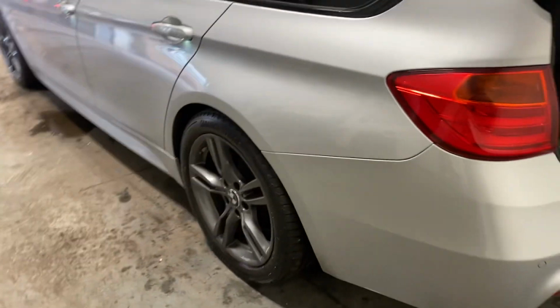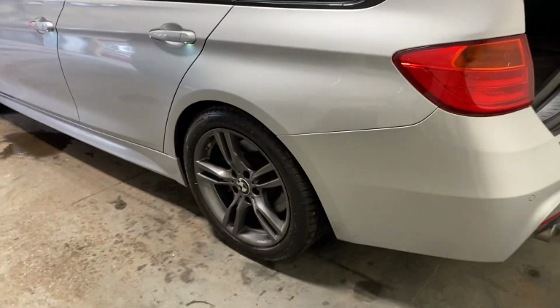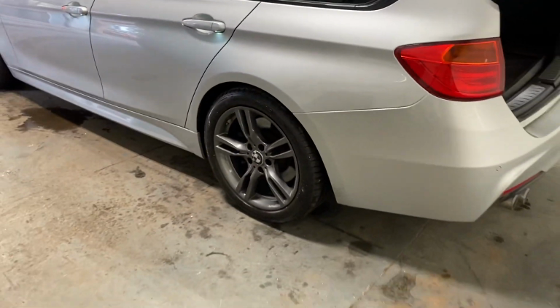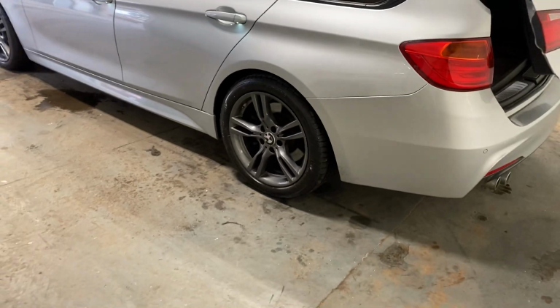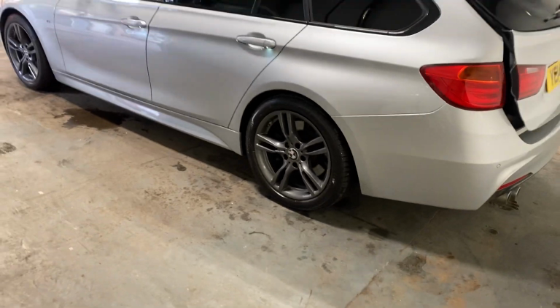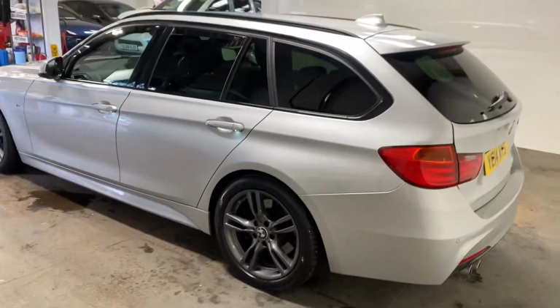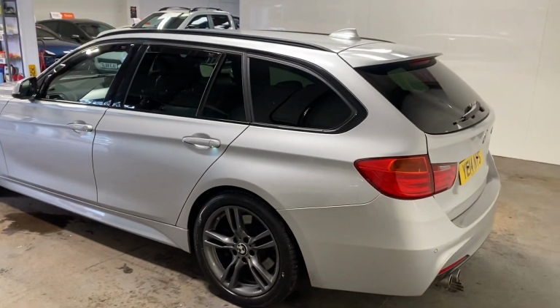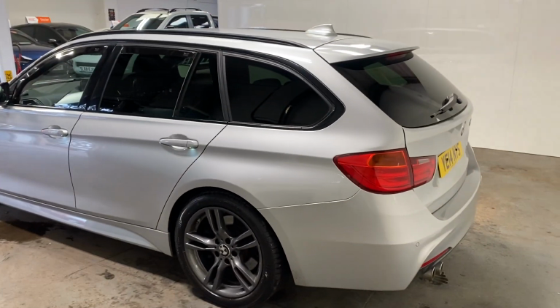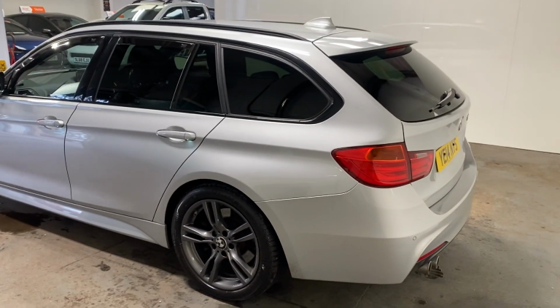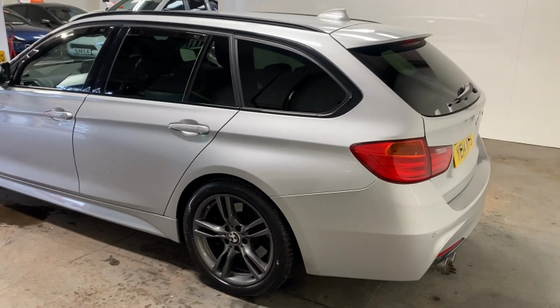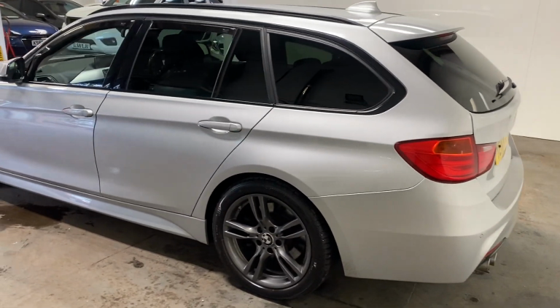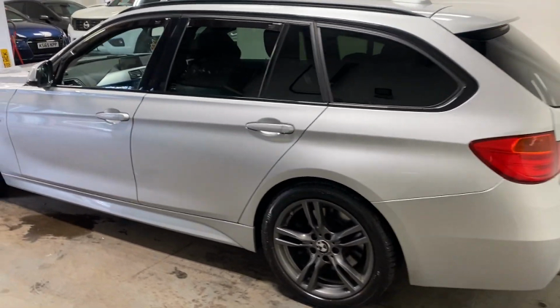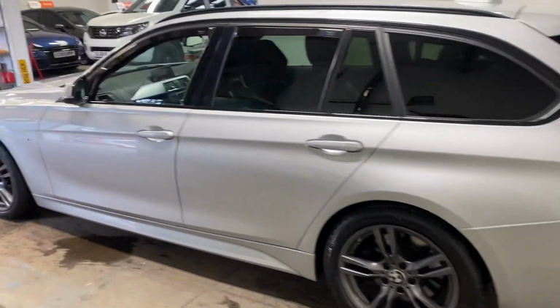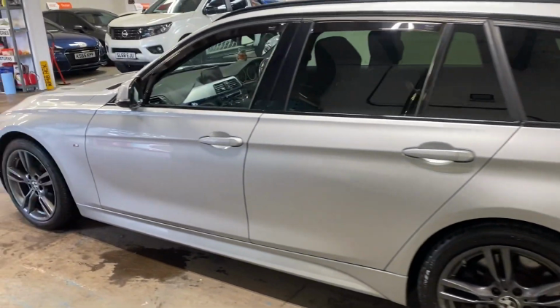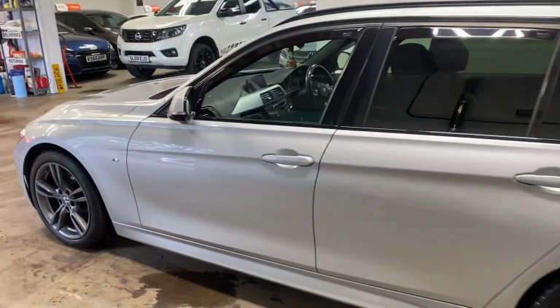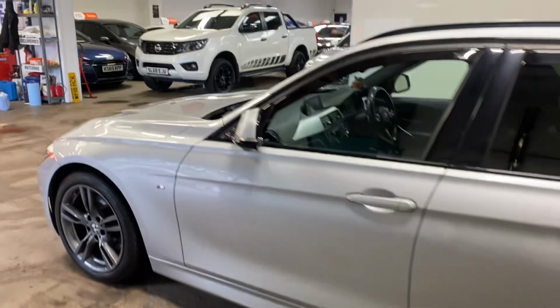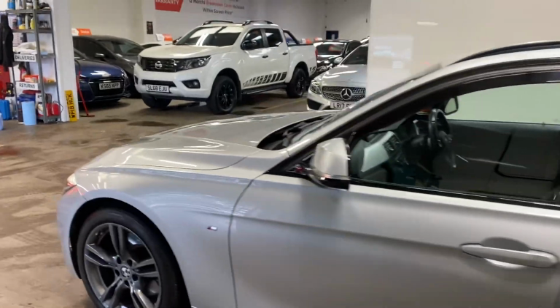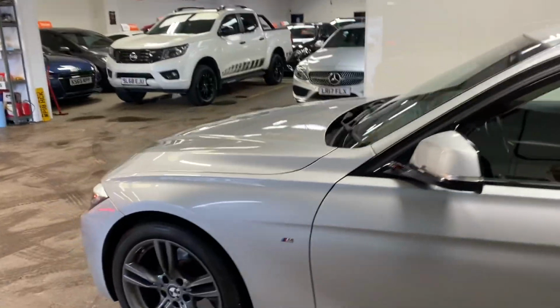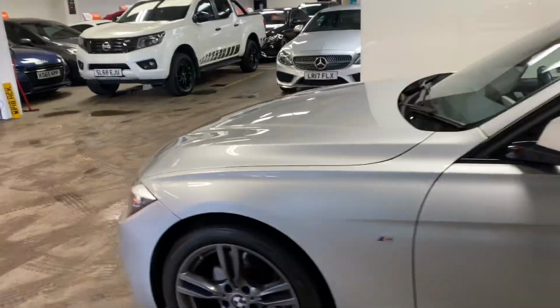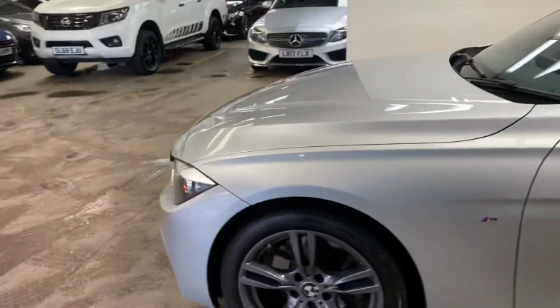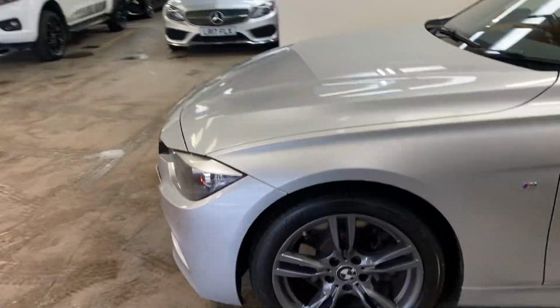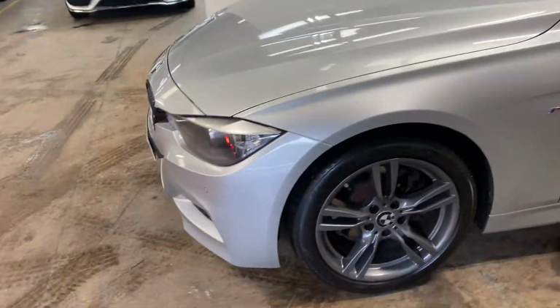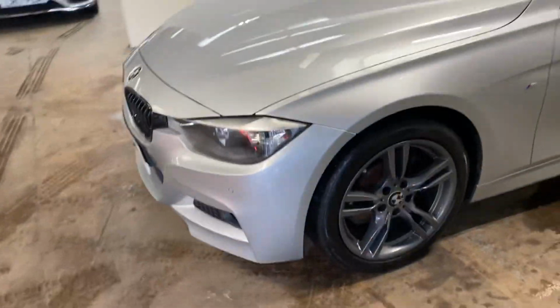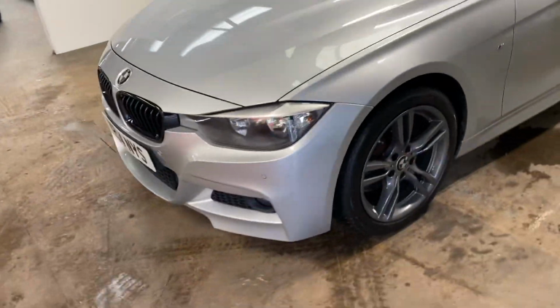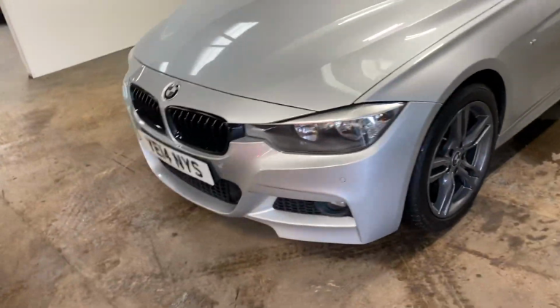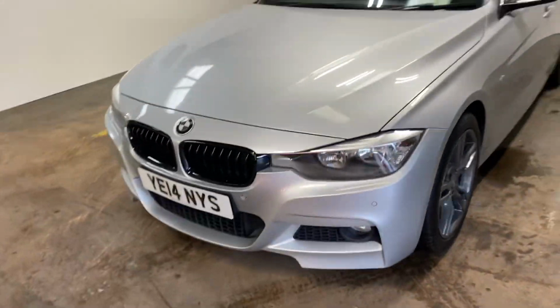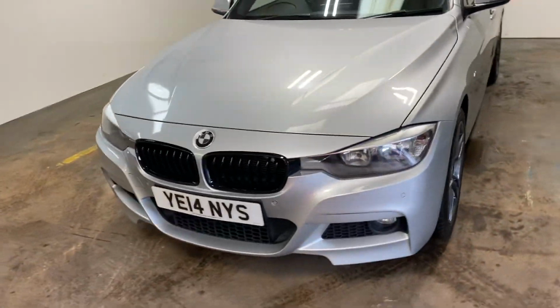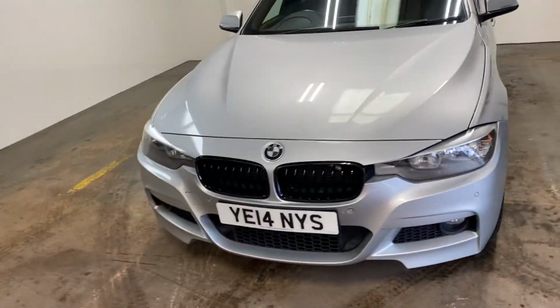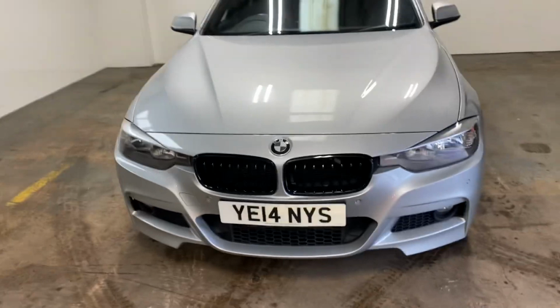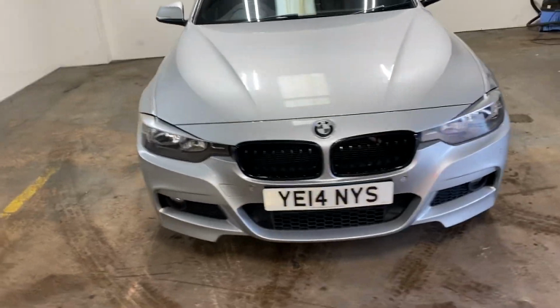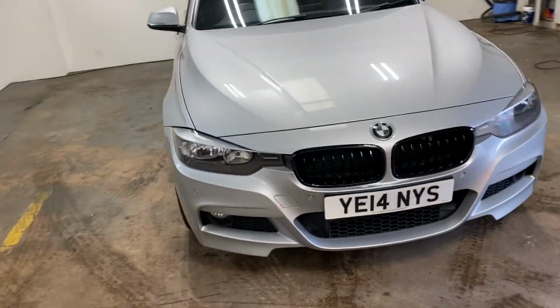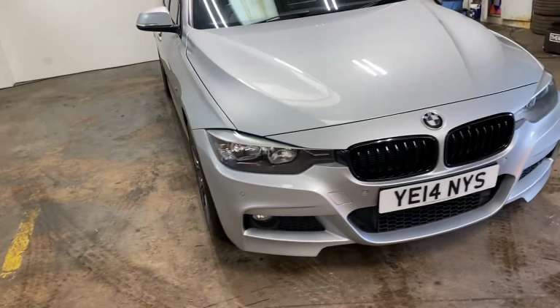Really nice cars, it drives absolutely perfectly. Let me just walk you up so you can see the general condition of the car. I will show you the interior and I'll start with the rear.